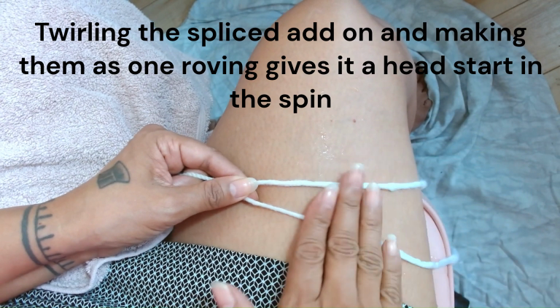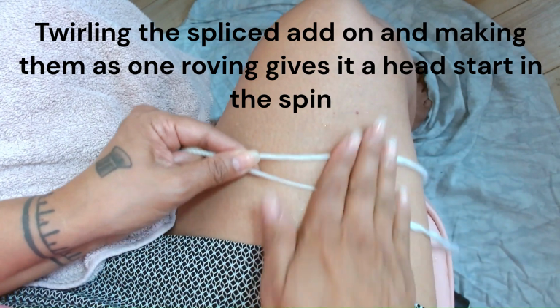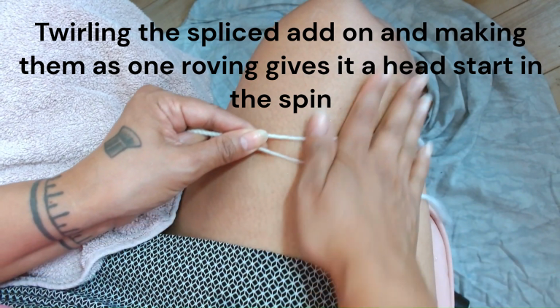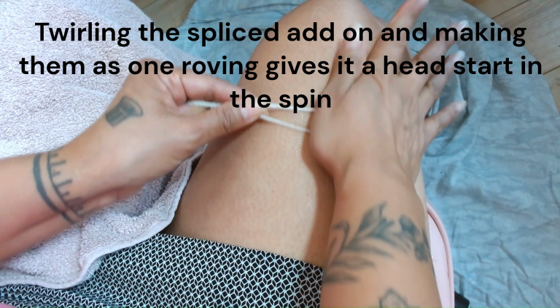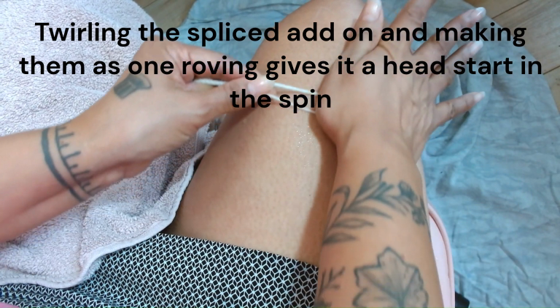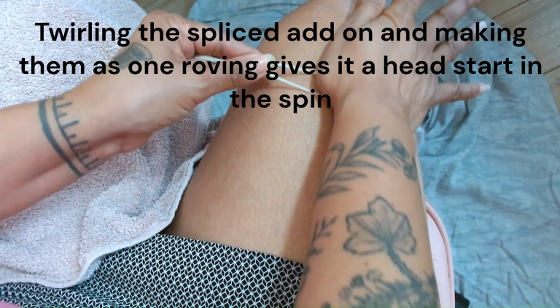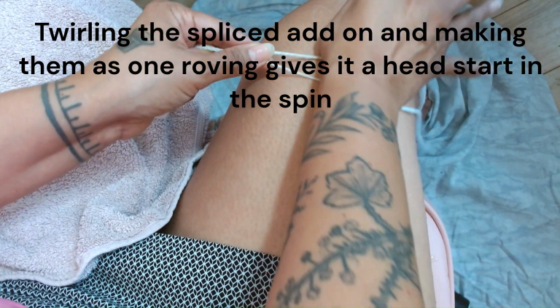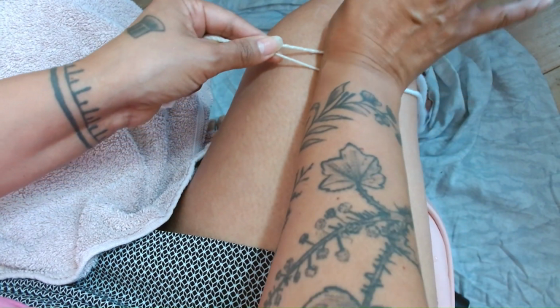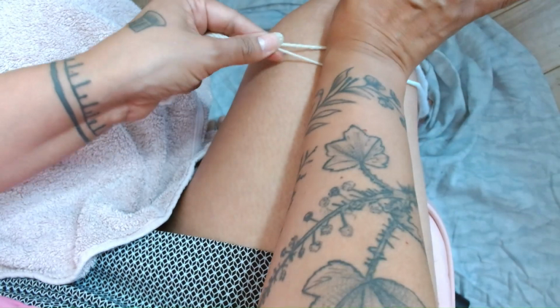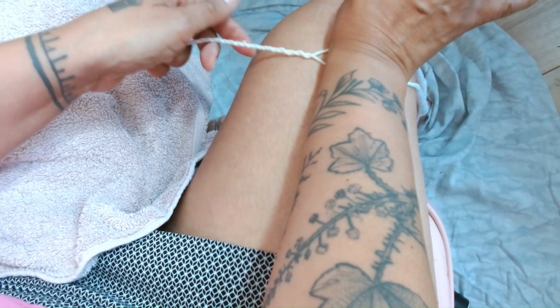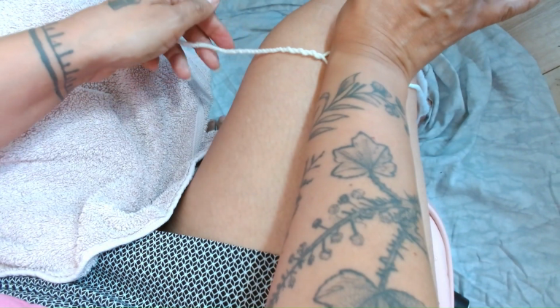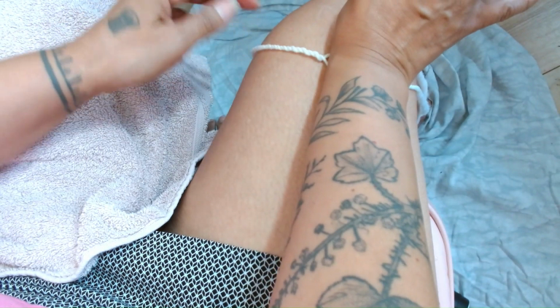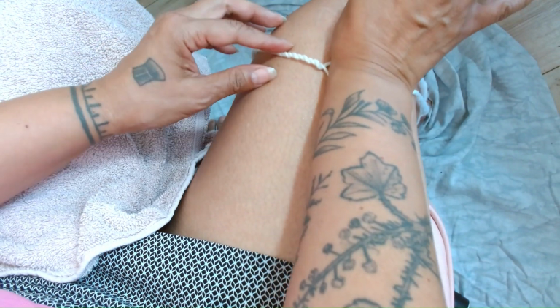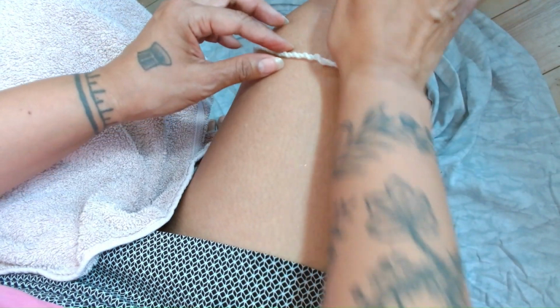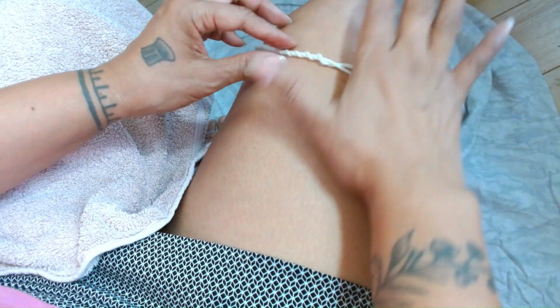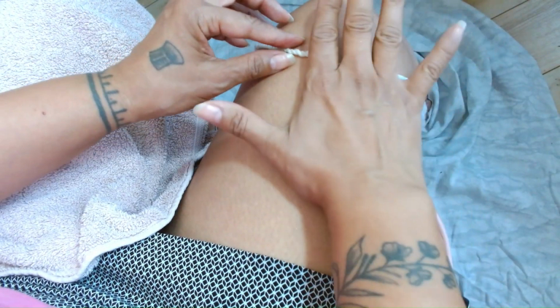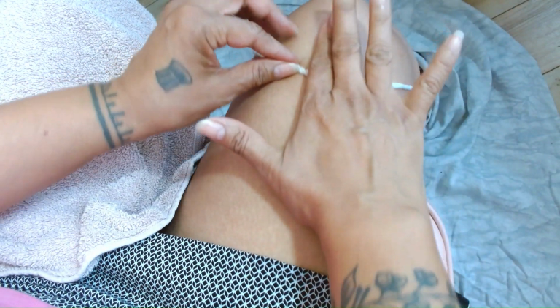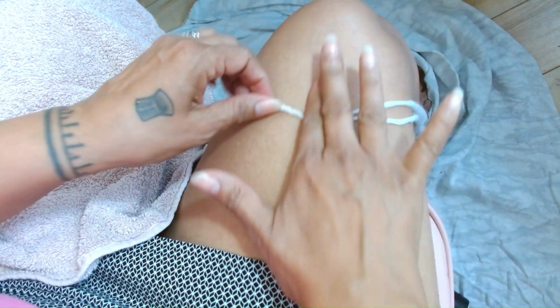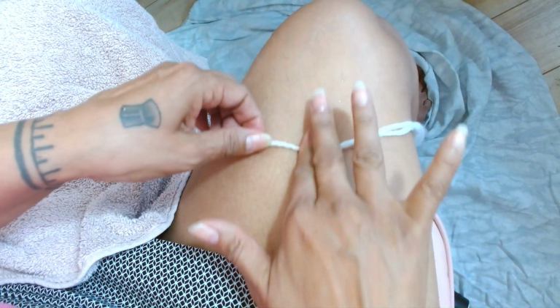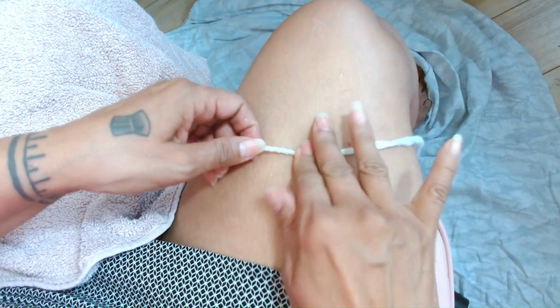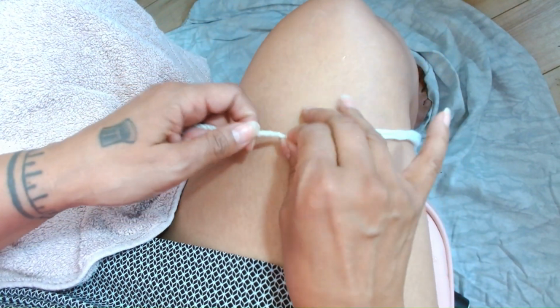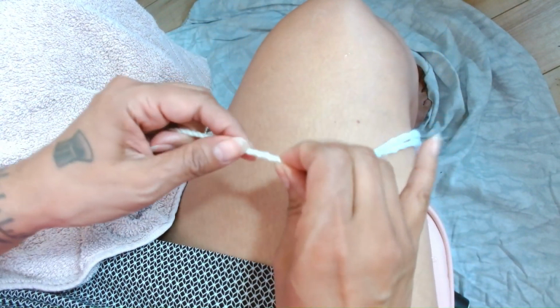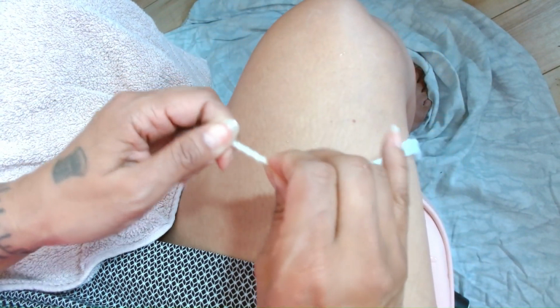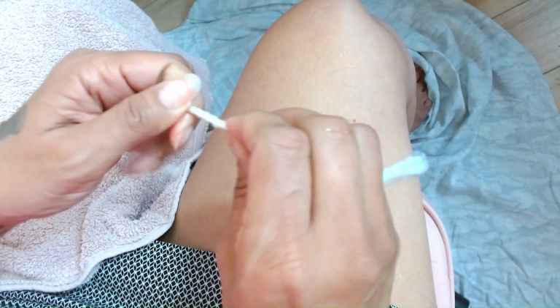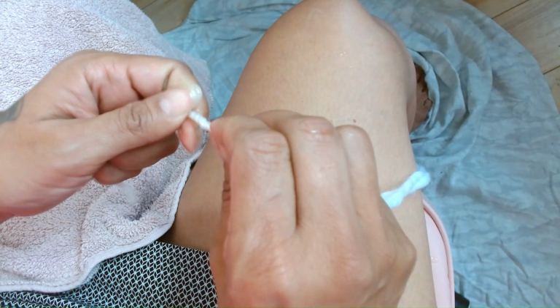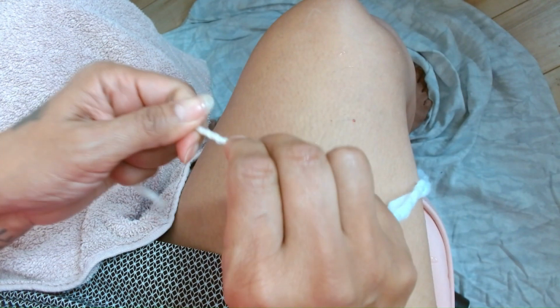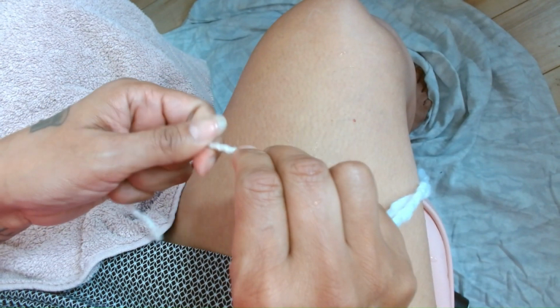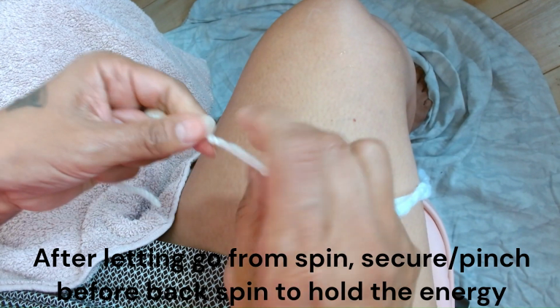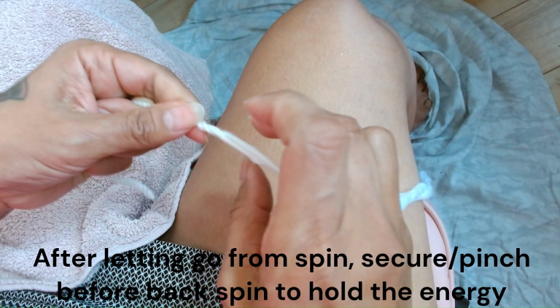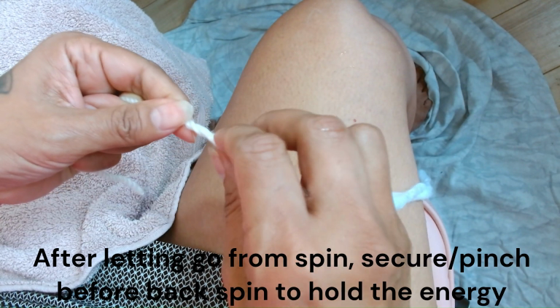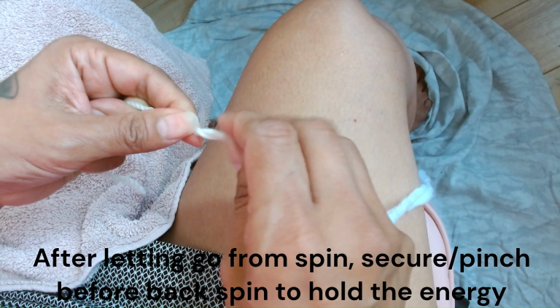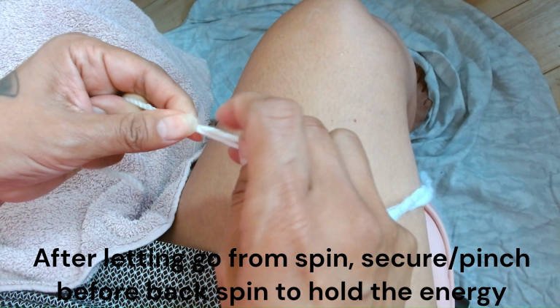And this is where the spin happens — spin, spin, spin, spin, spin. Let go and backspin. So that add-on is a little thicker.